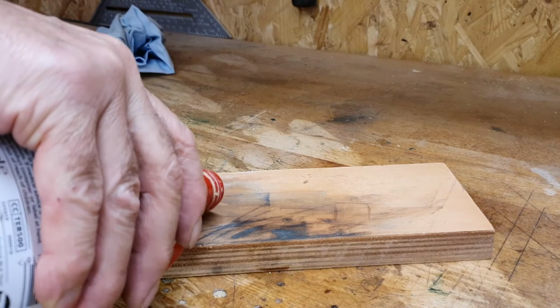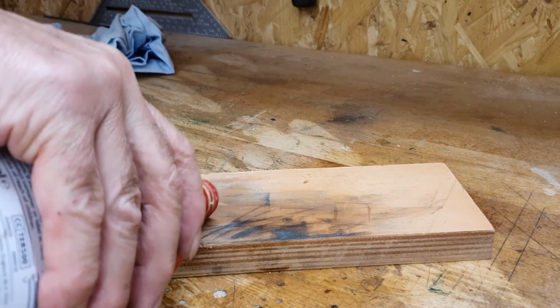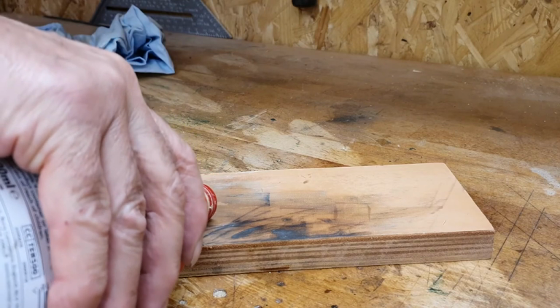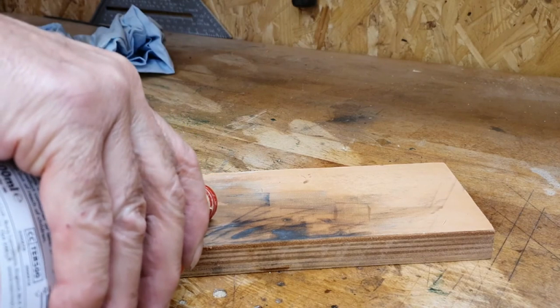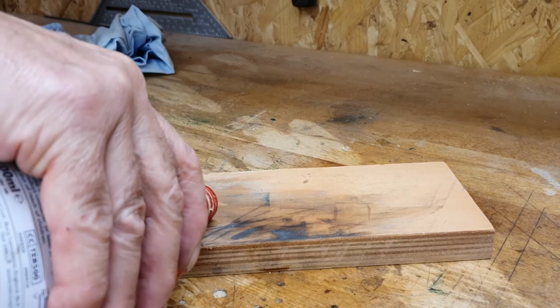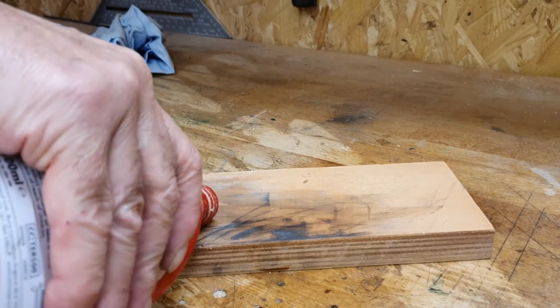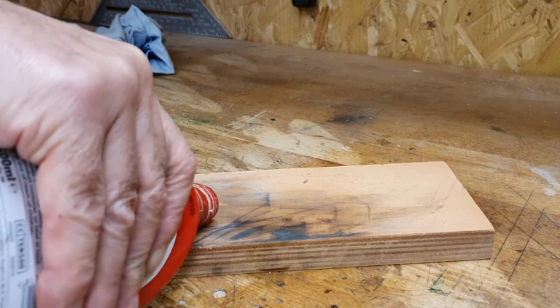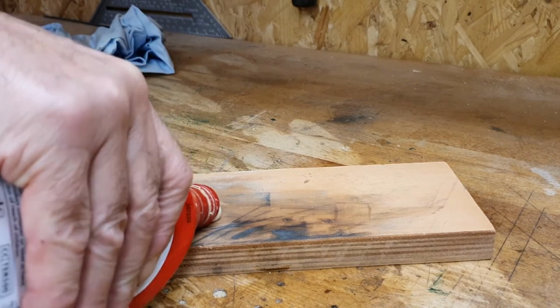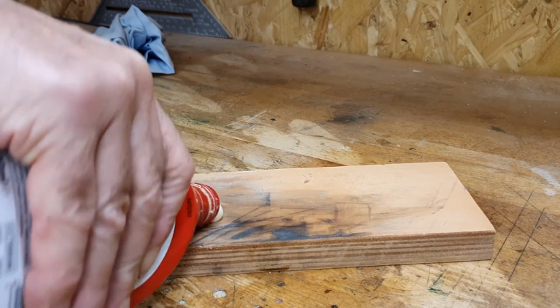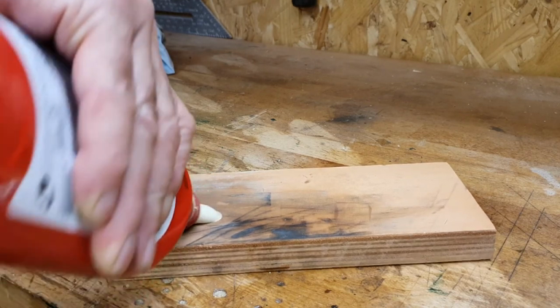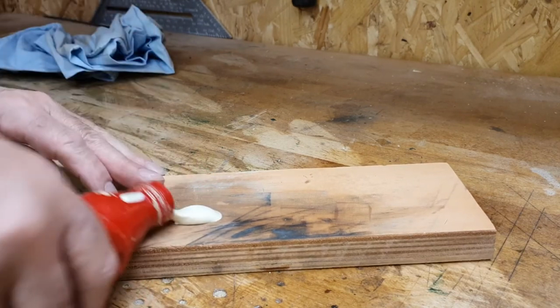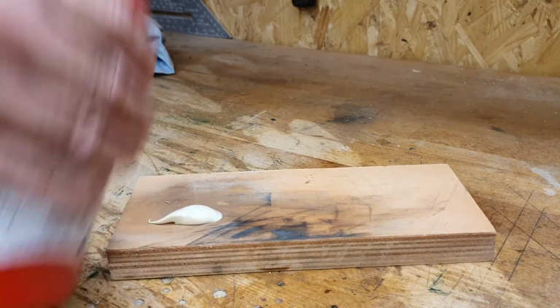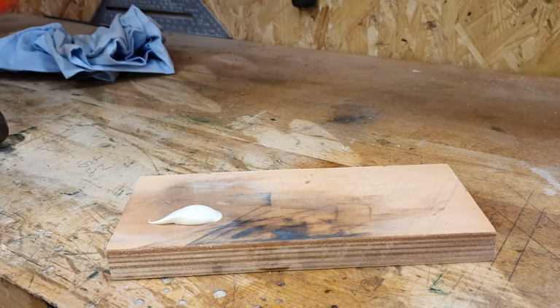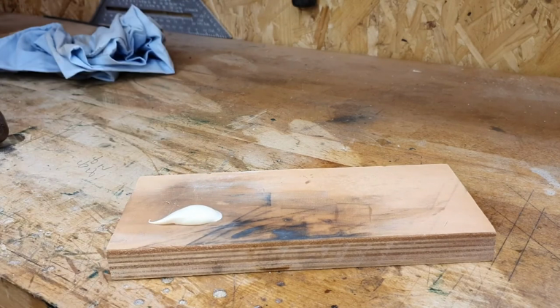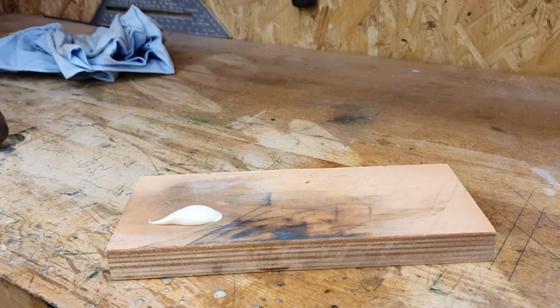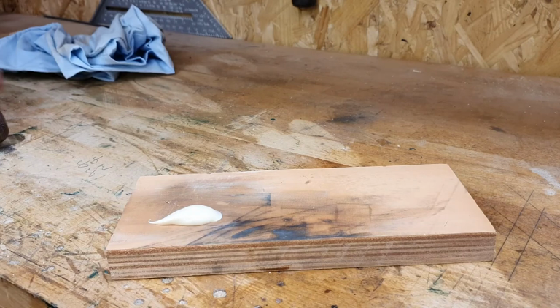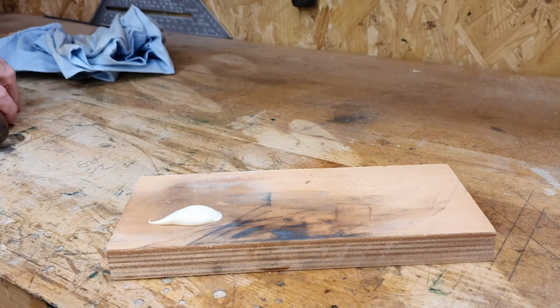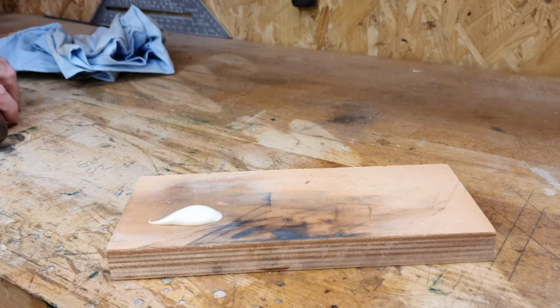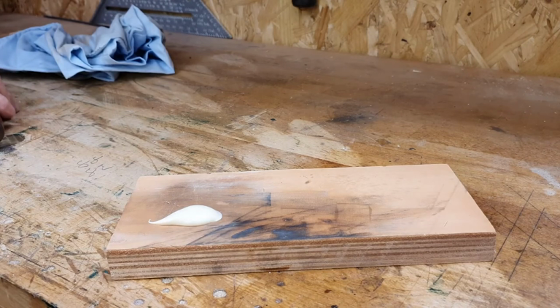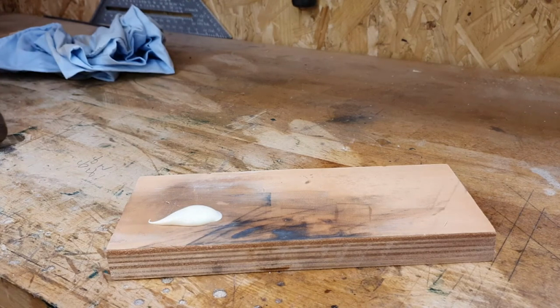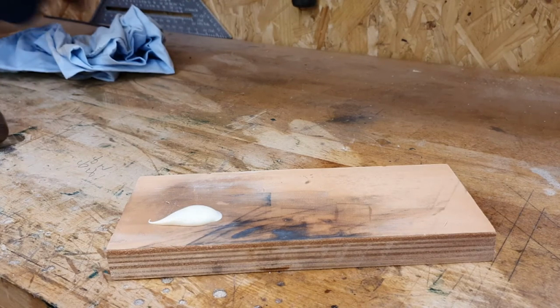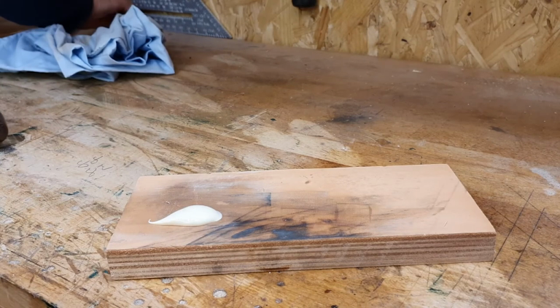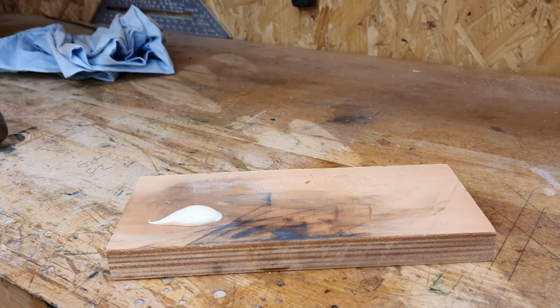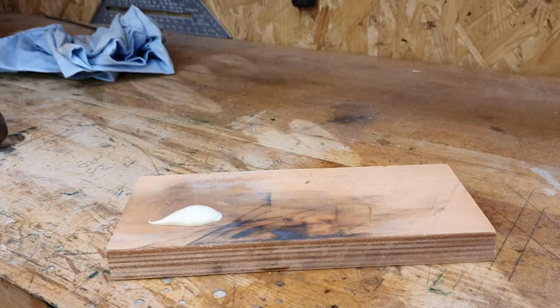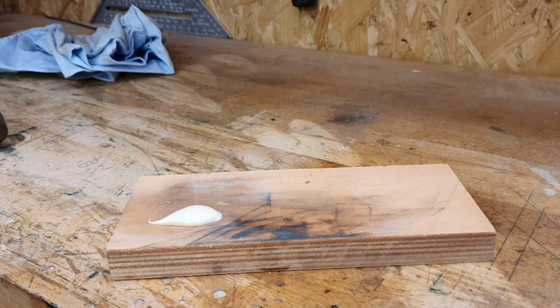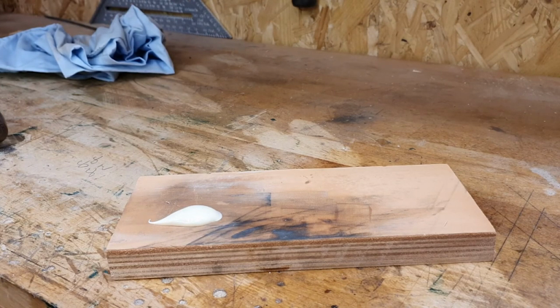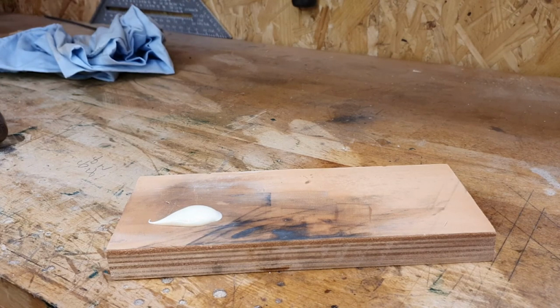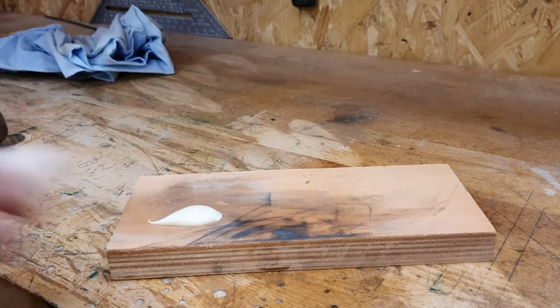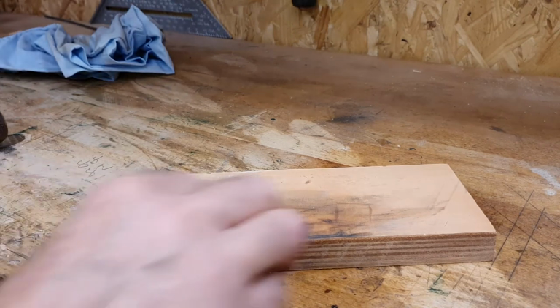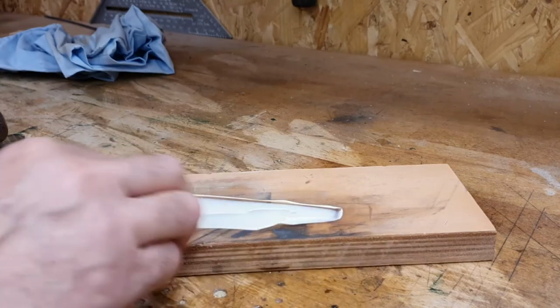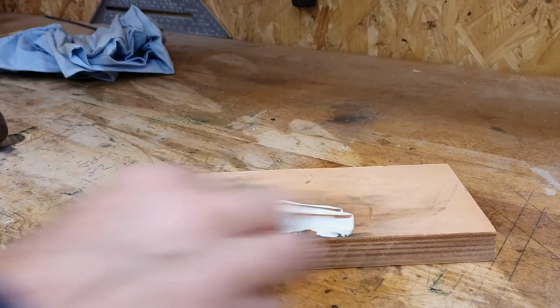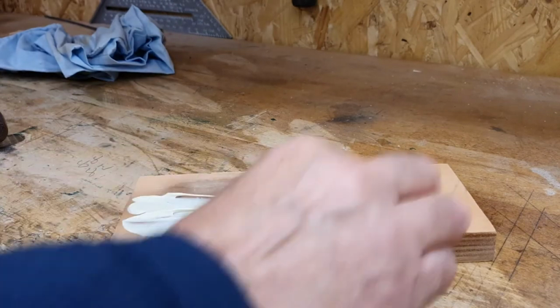Next, put a little lapping paste on the strop. Place the back of the chisel on the strop and pull backwards several times. Repeat on the honing angle. This should remove any small burrs and produce a fine edge.